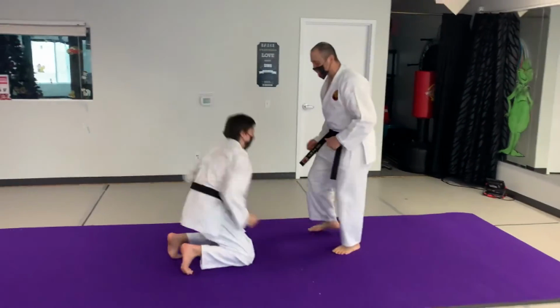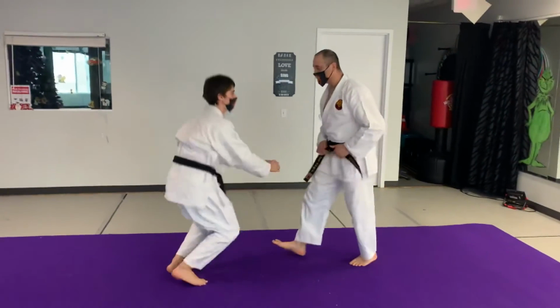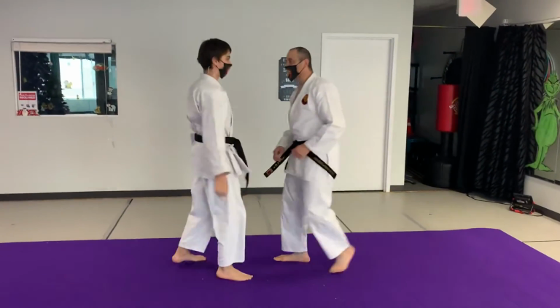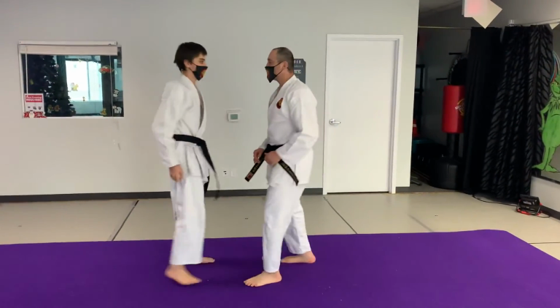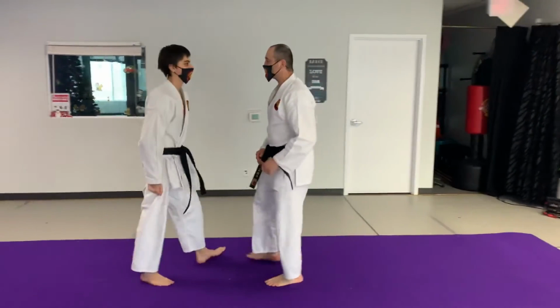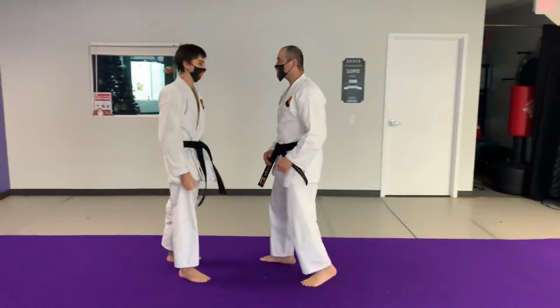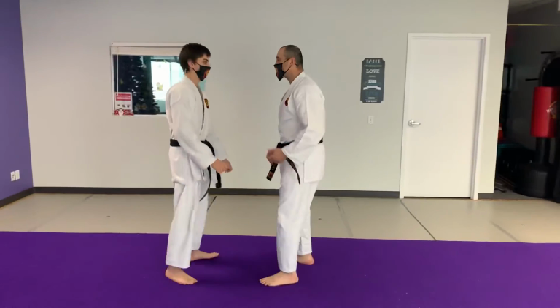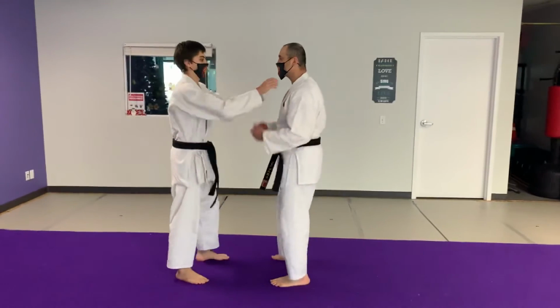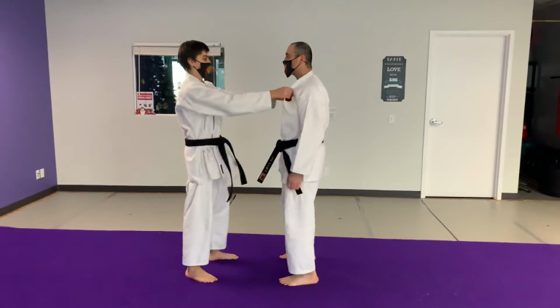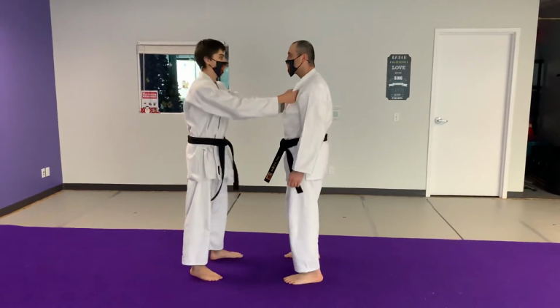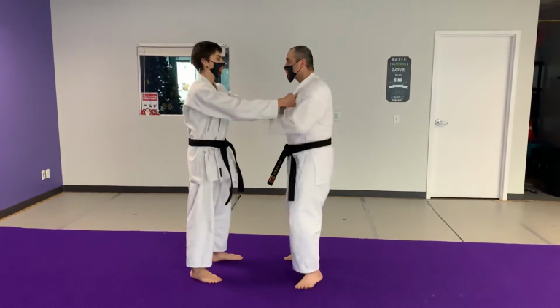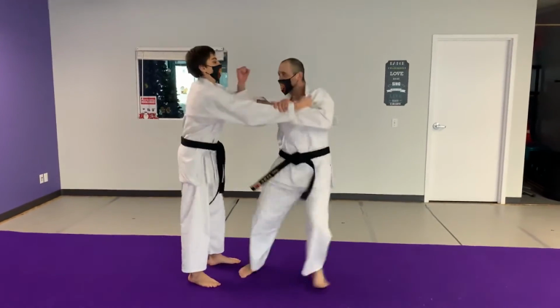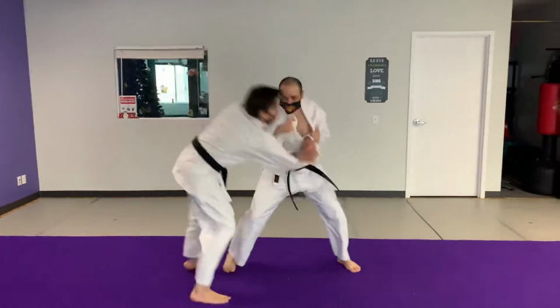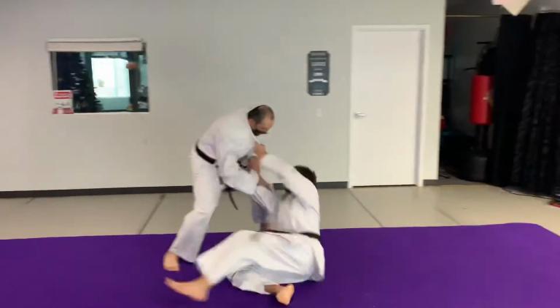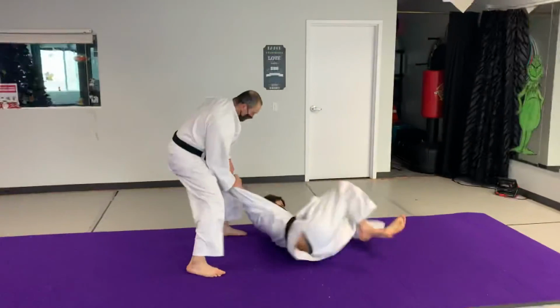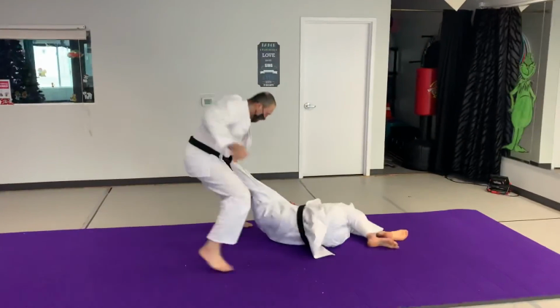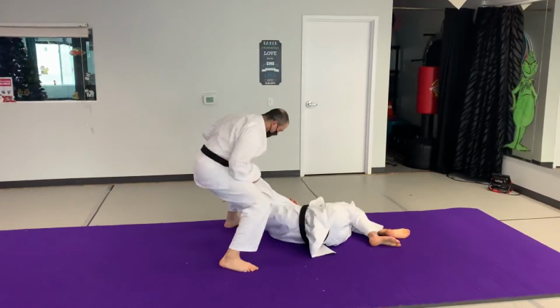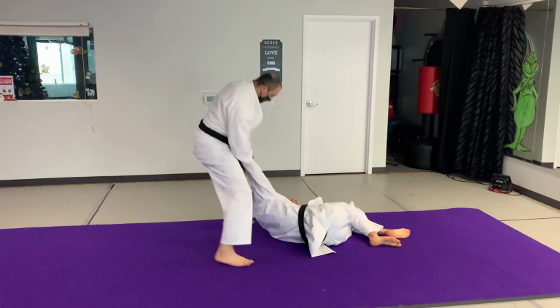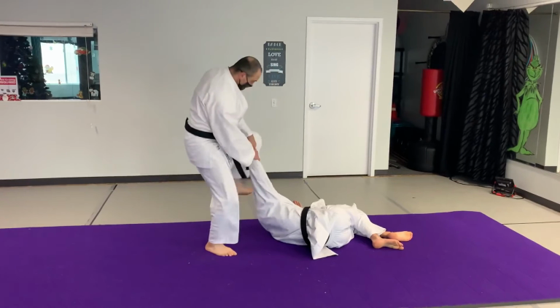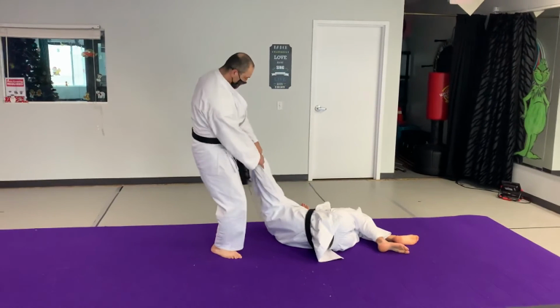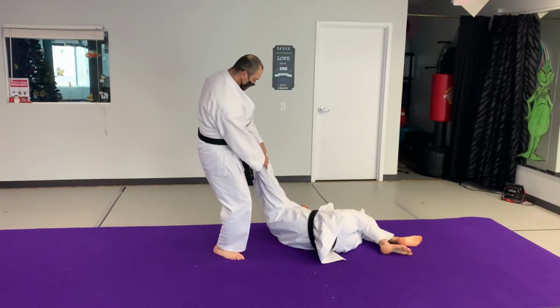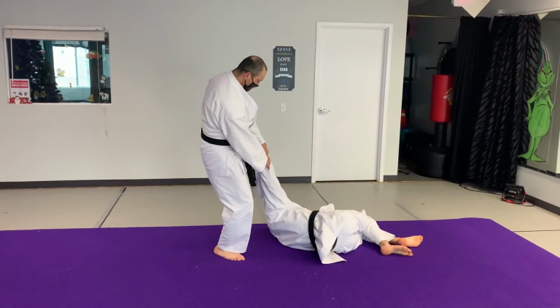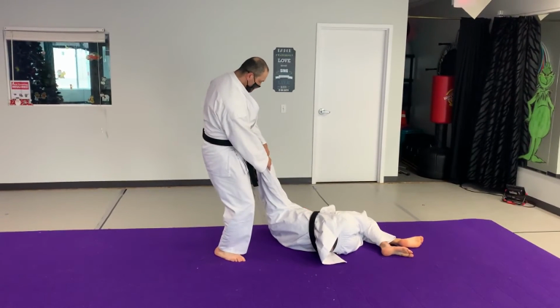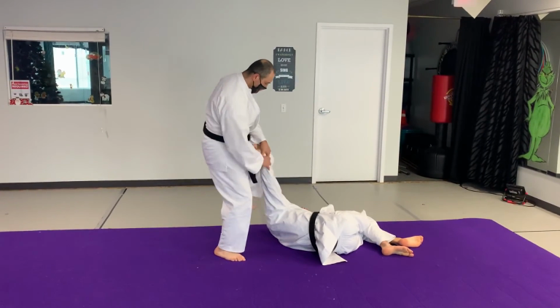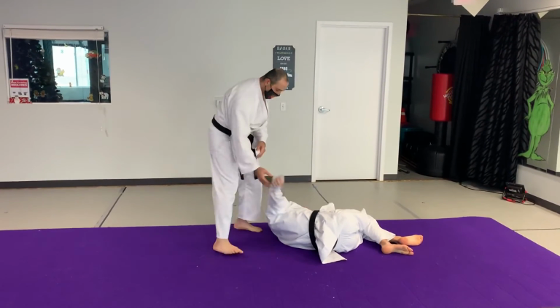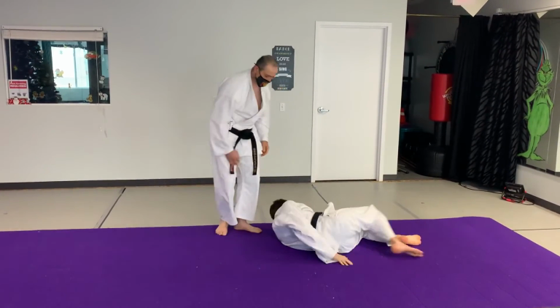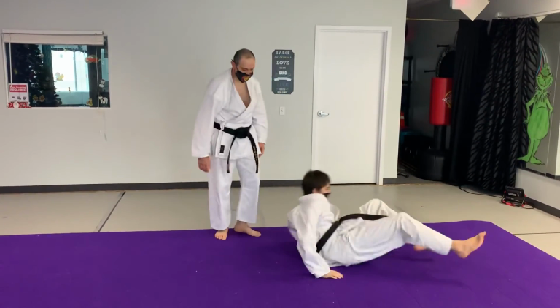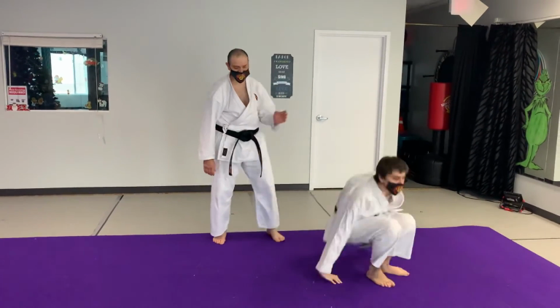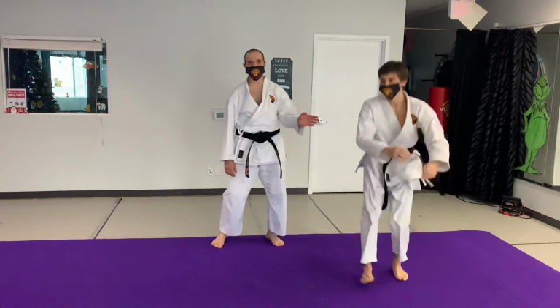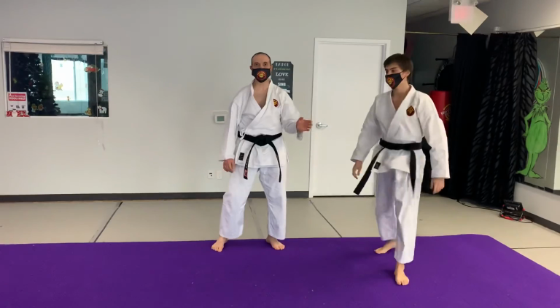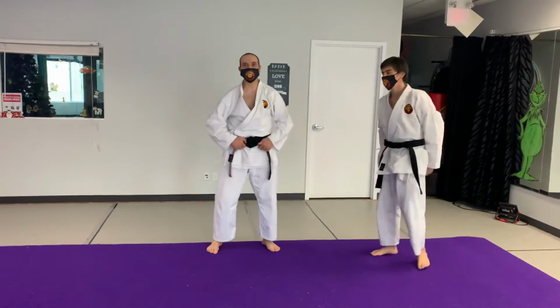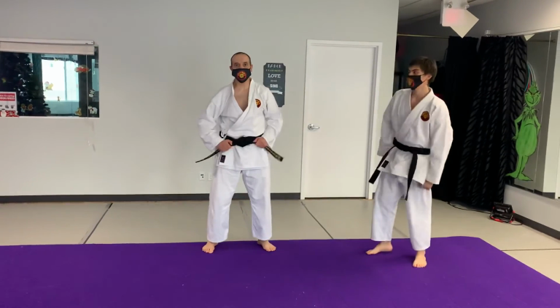In the second scenario, he grabs me with a shirt. From here, you take him down. And I can also kick him into the neck, just like that. And obviously kicking into the neck will be more dangerous.